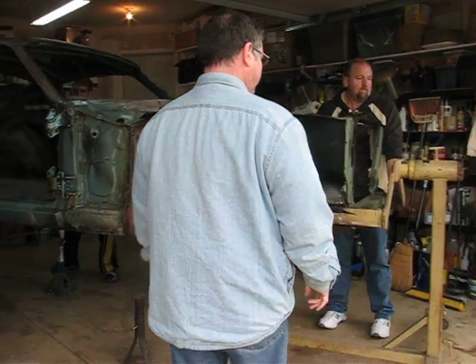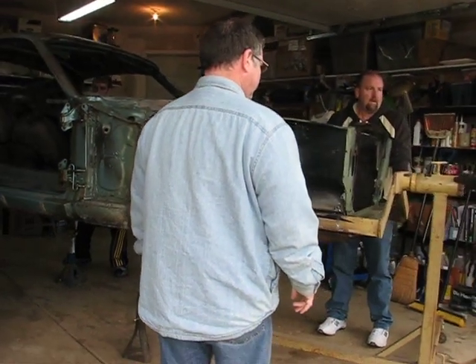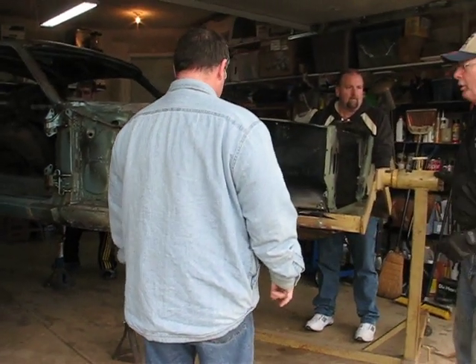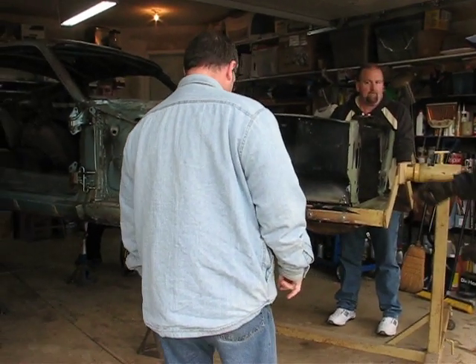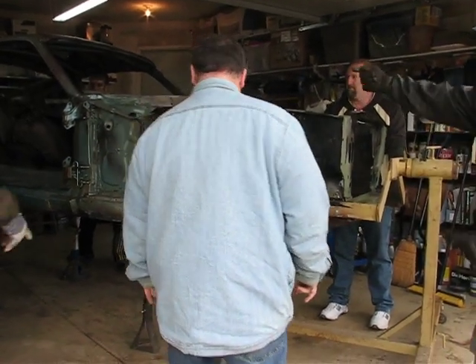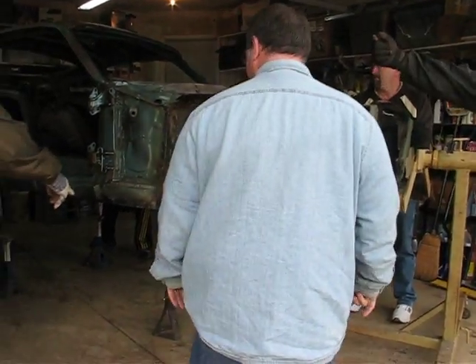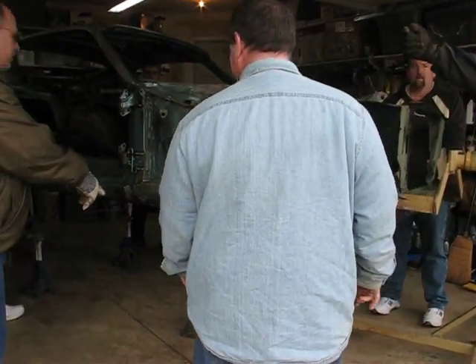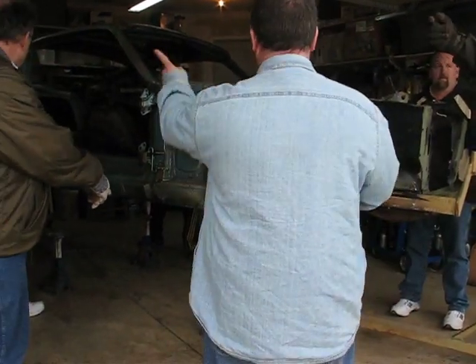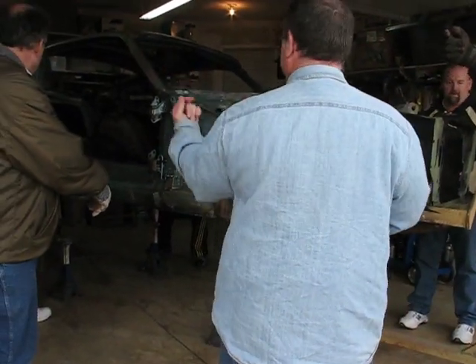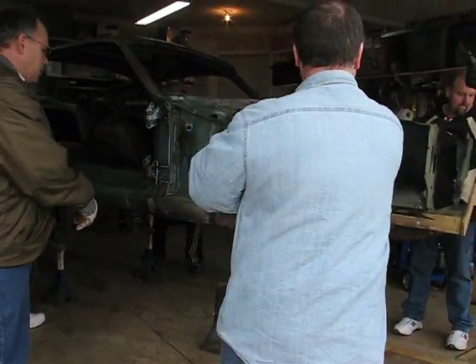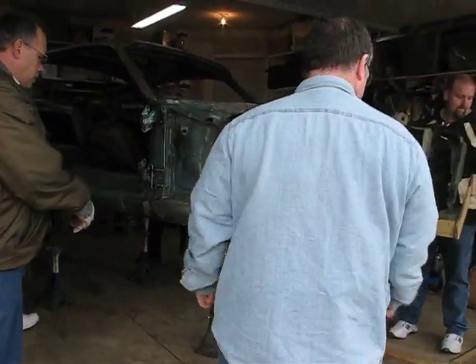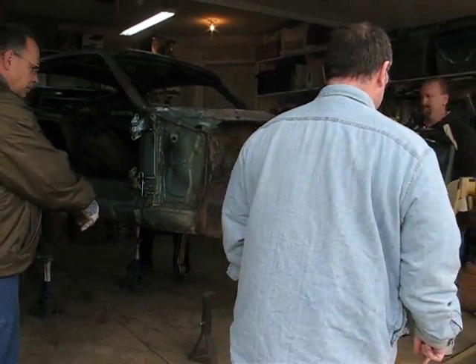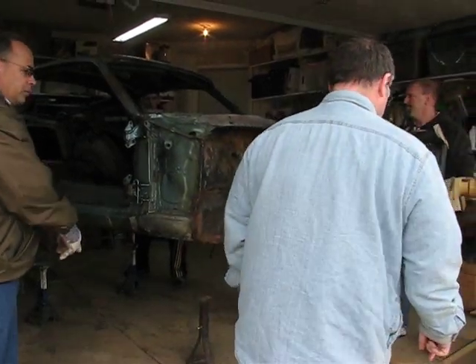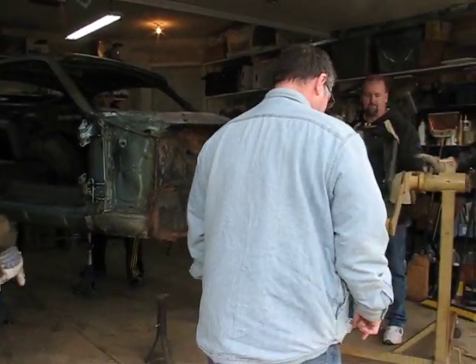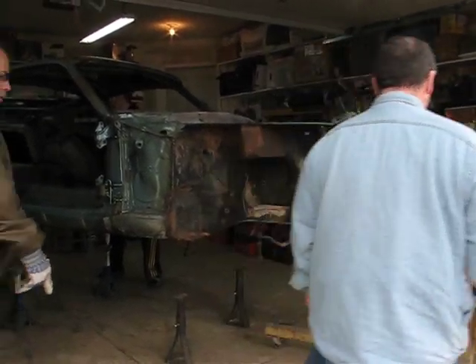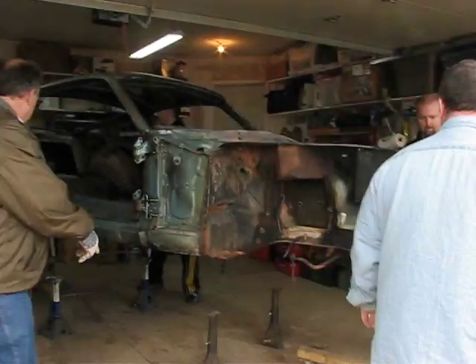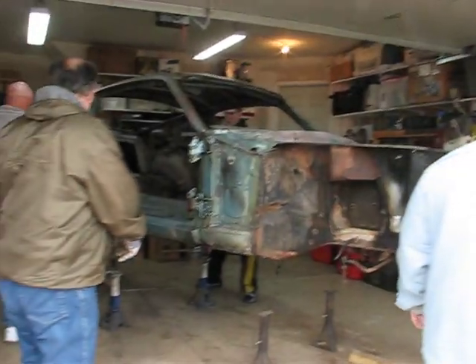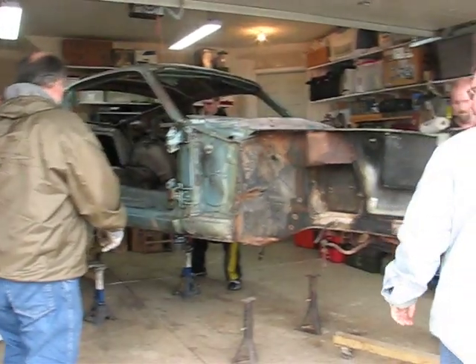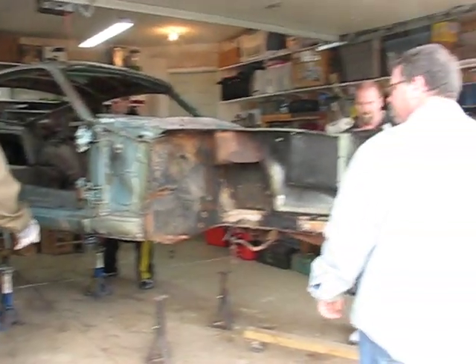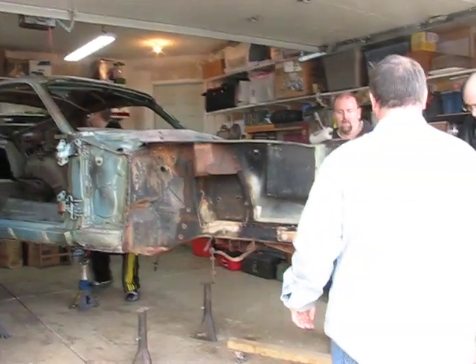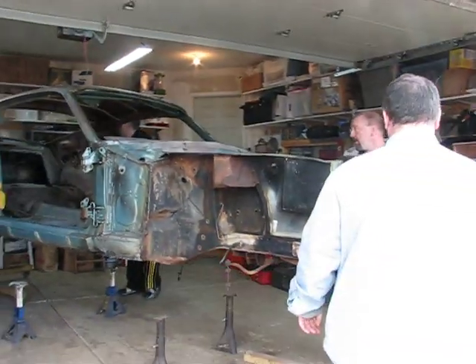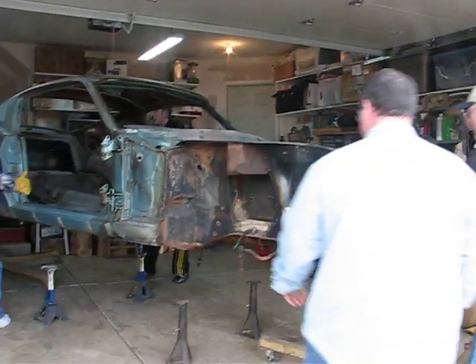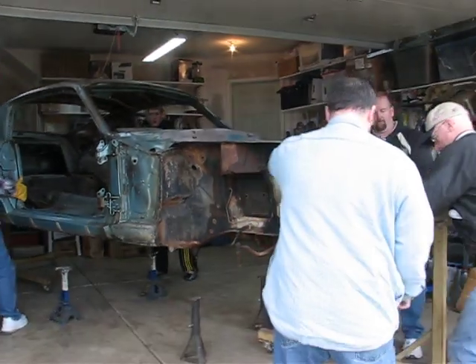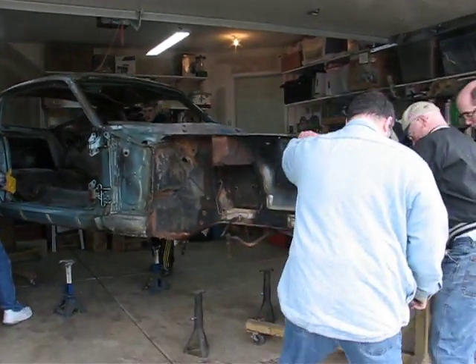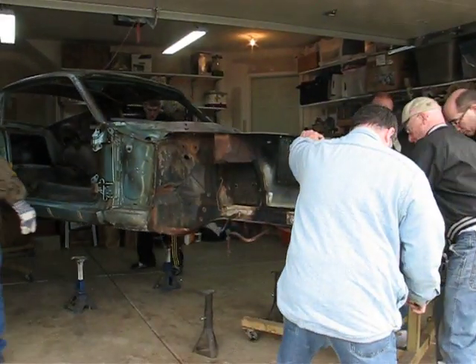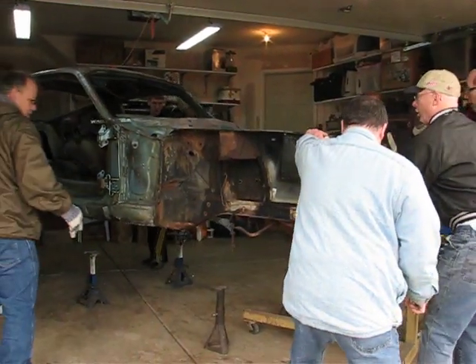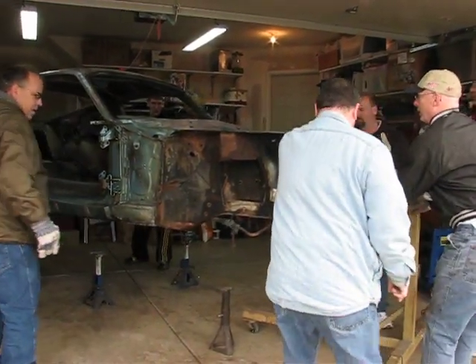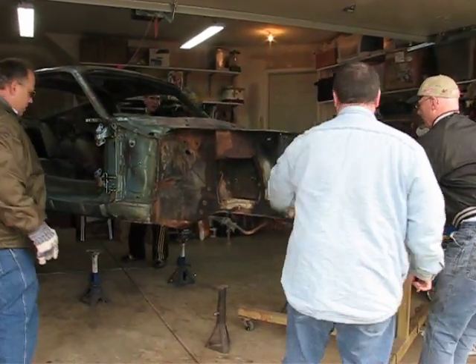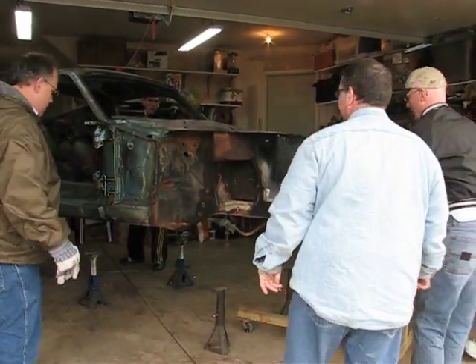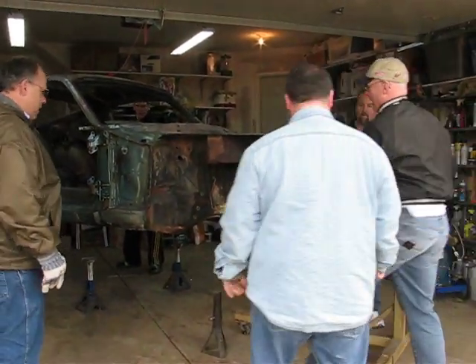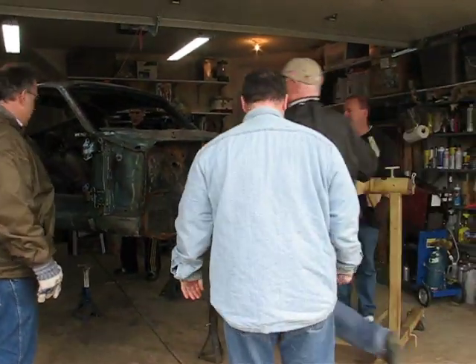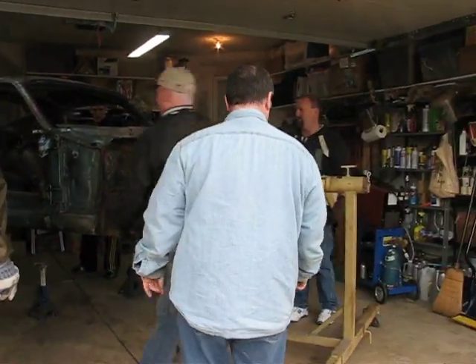Now what we need to do is roll the back of the car that way so that we can get this front up in the ground. There. Okay. Good, good, good.